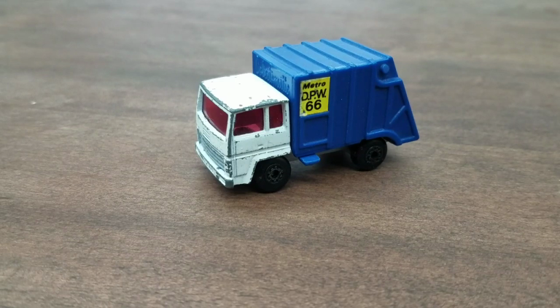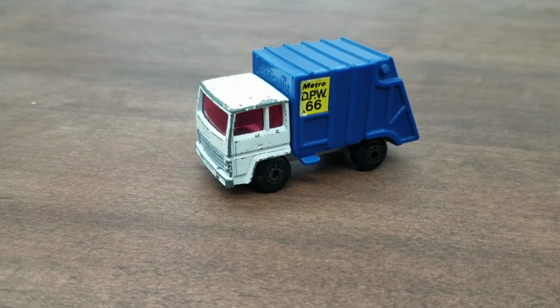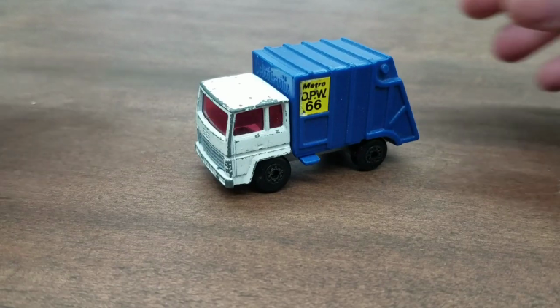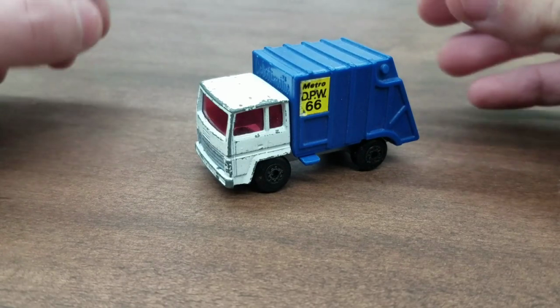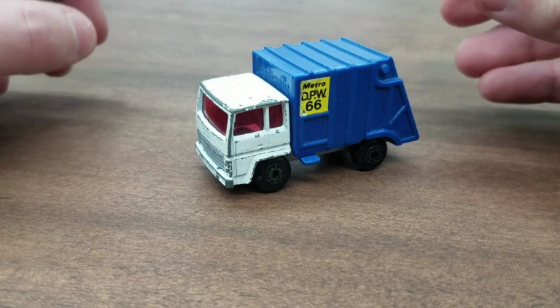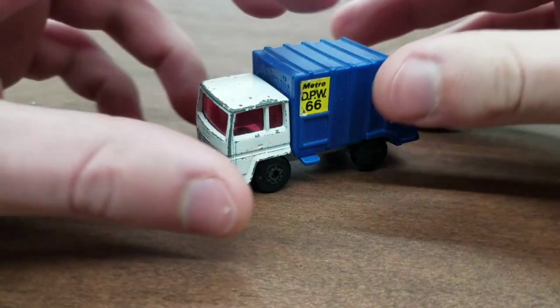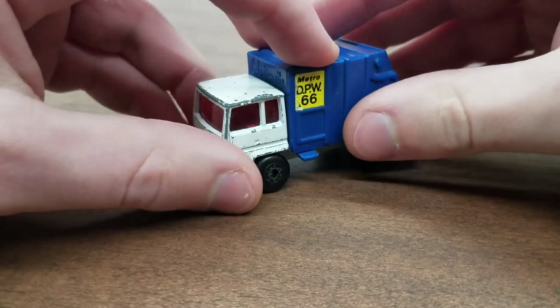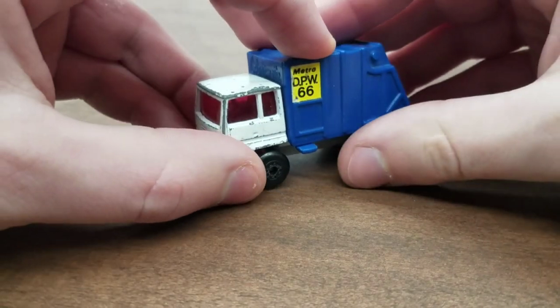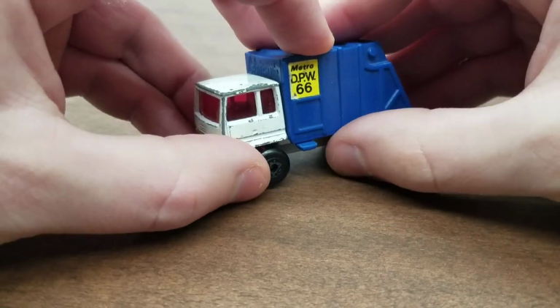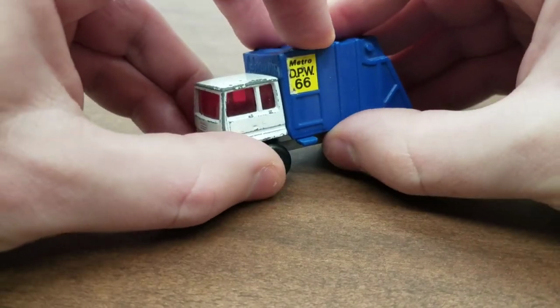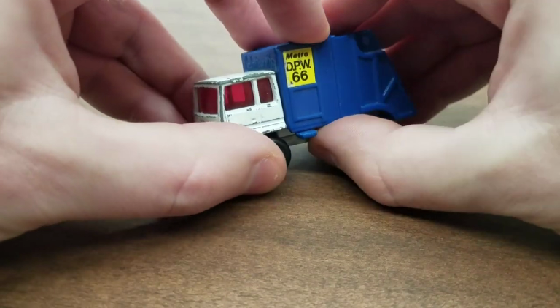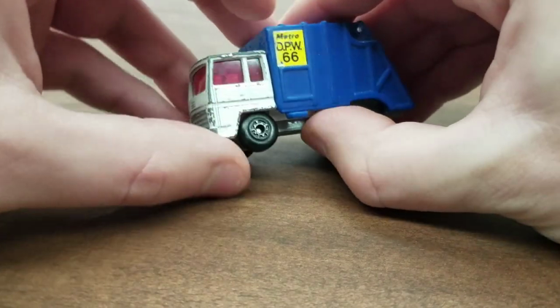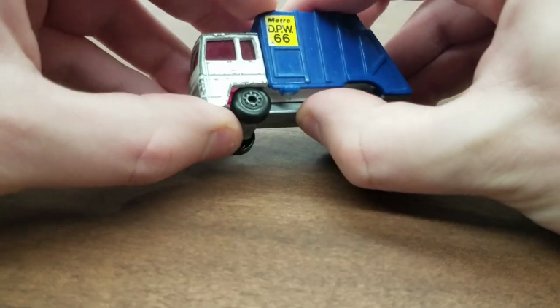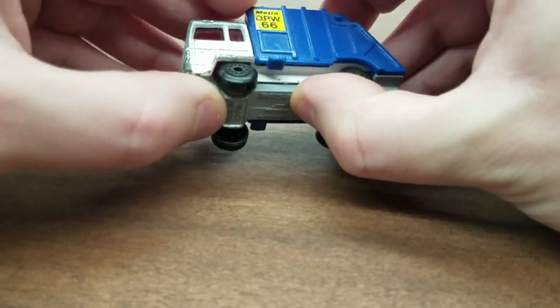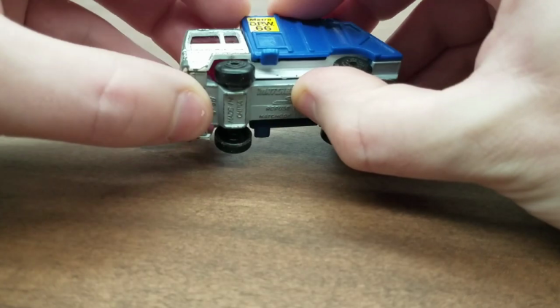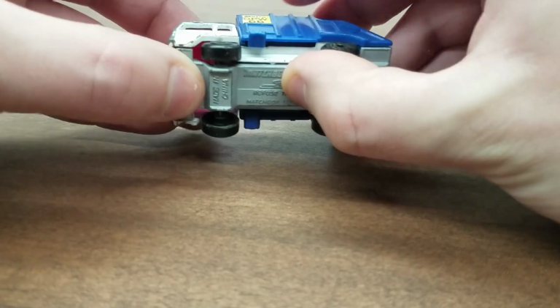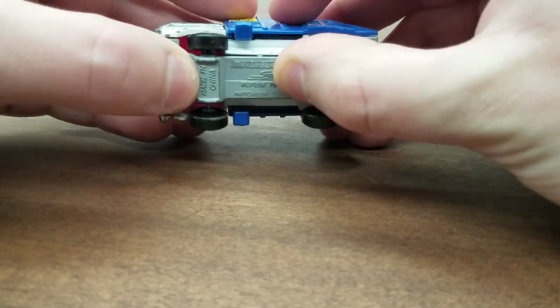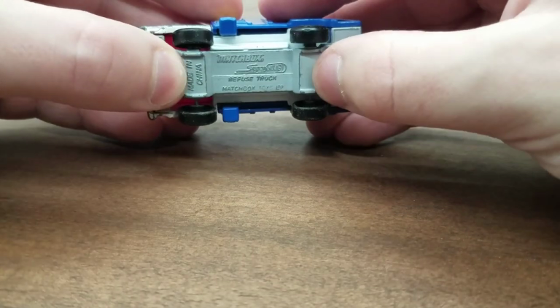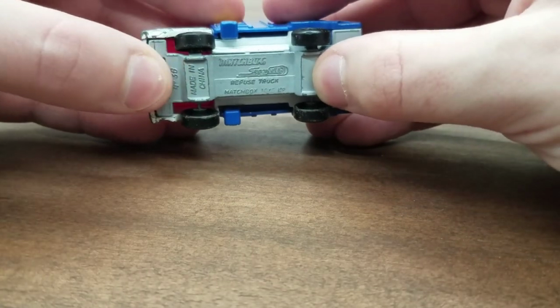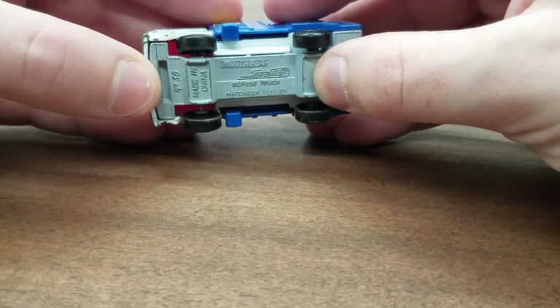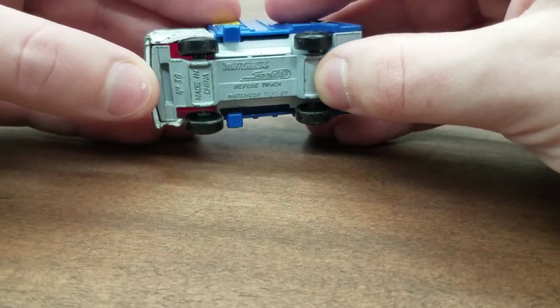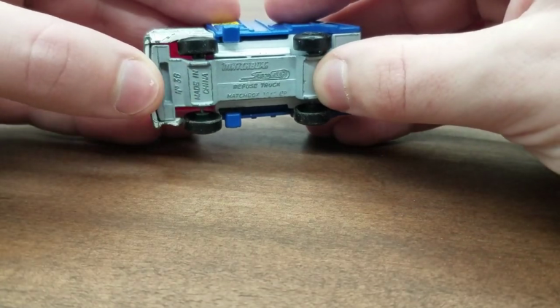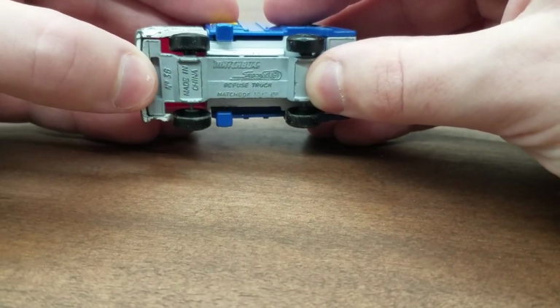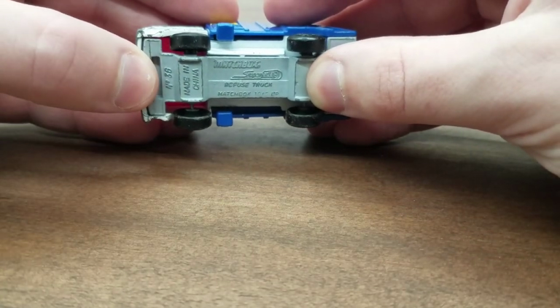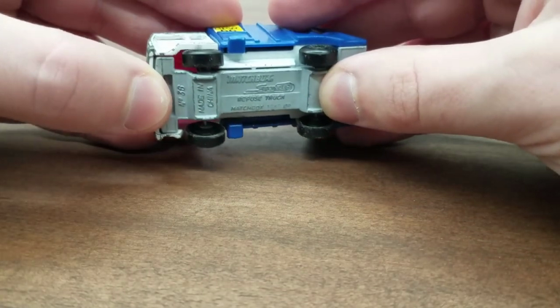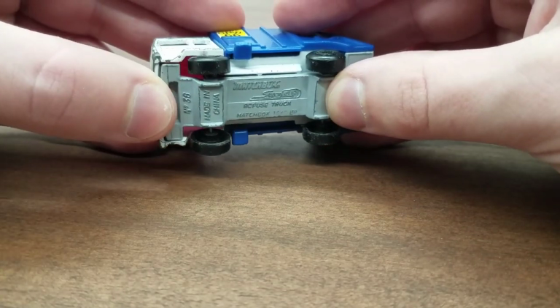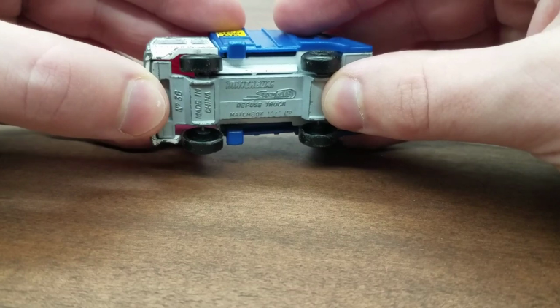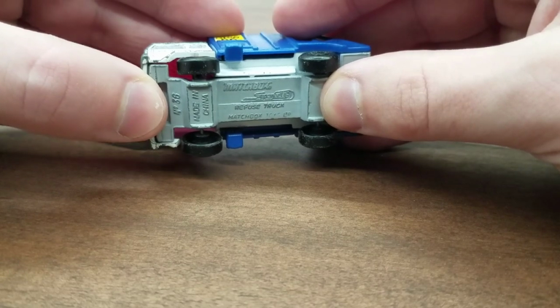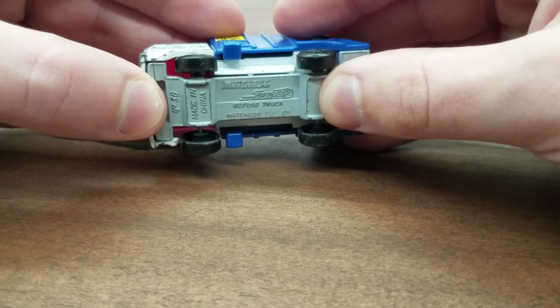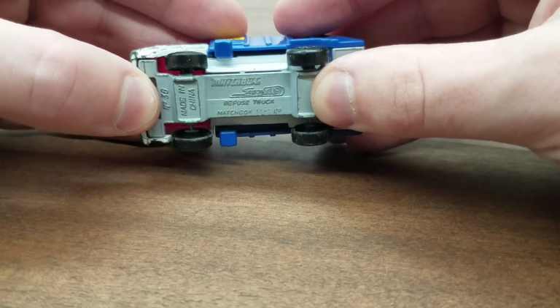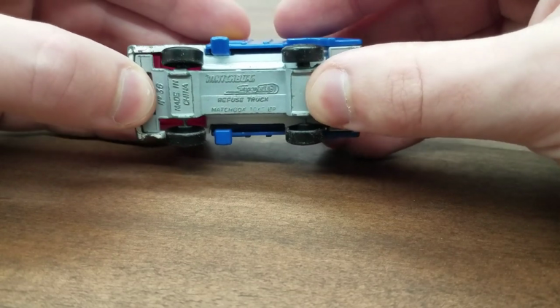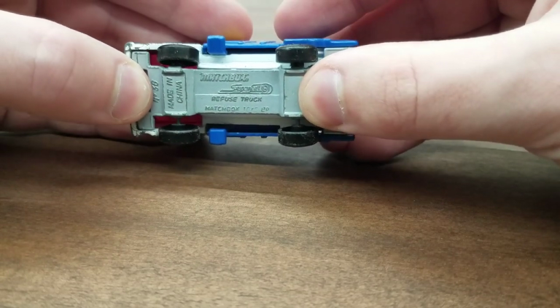Hey, how's it going everybody? The Green Onion here, back with some more die-cast stuff. And today we're doing a quick restoration on this Matchbox number 36 refuse truck.